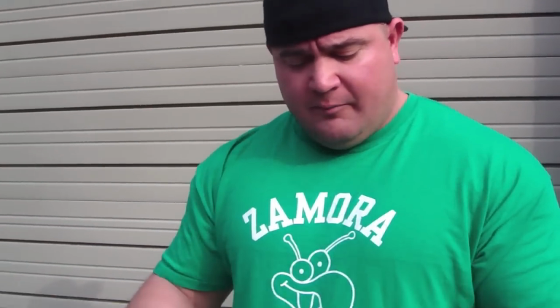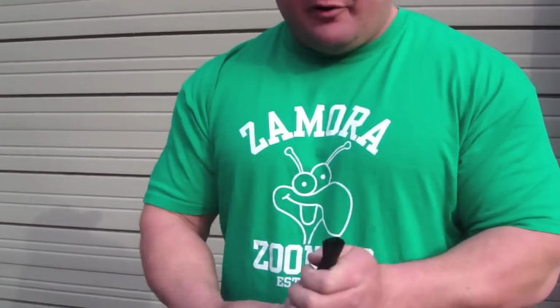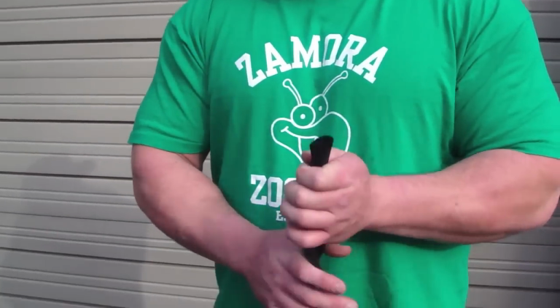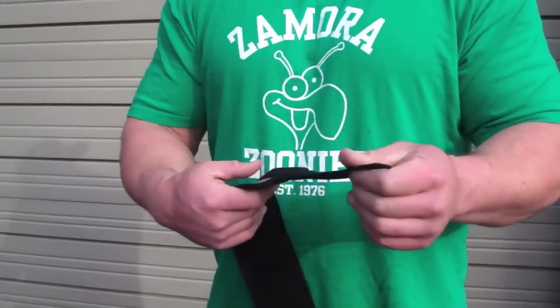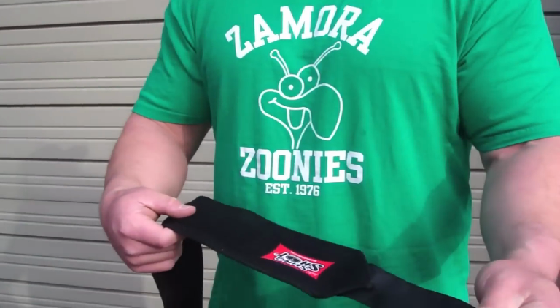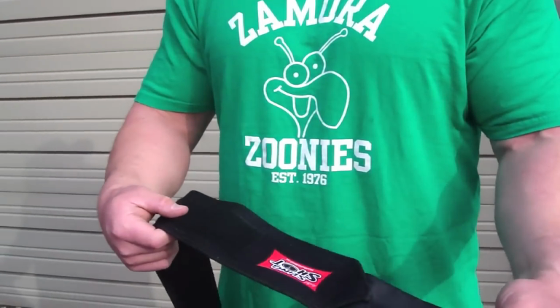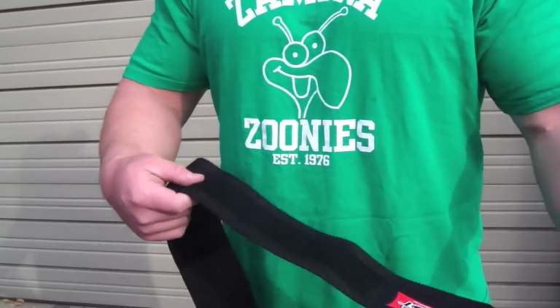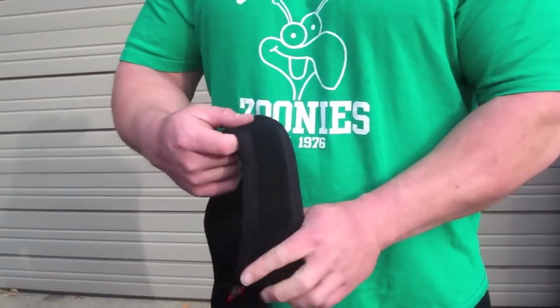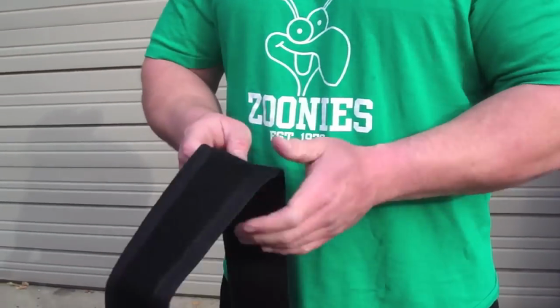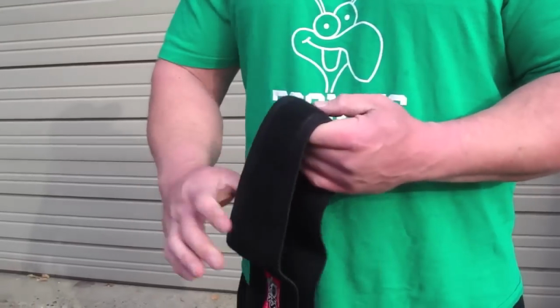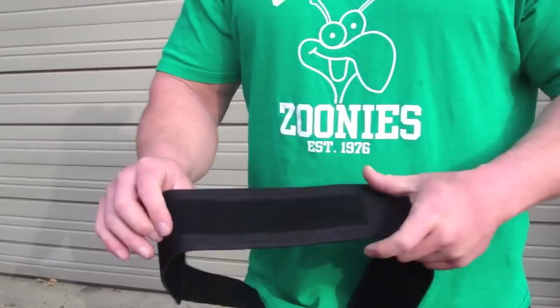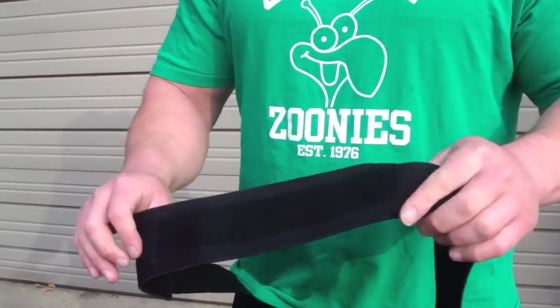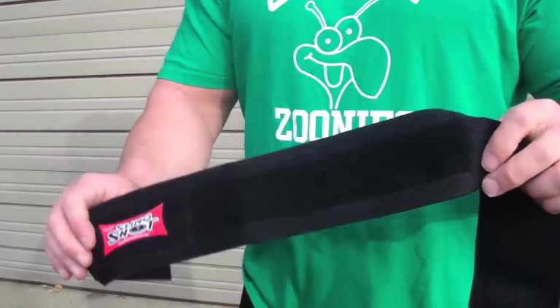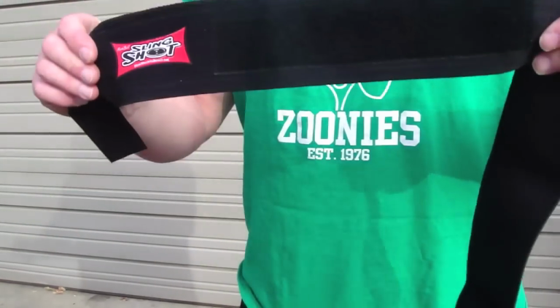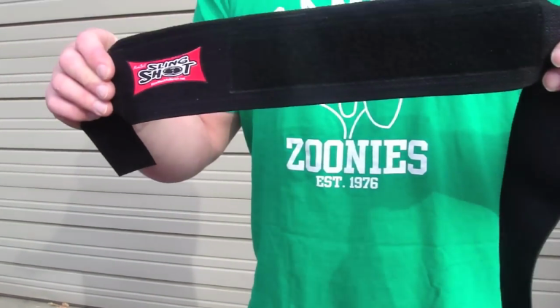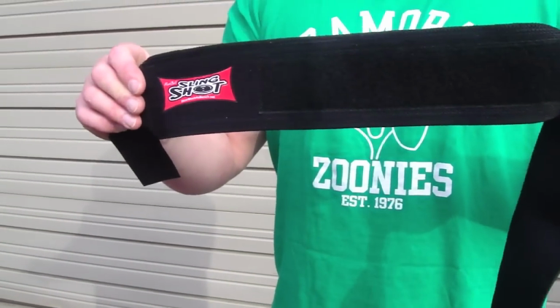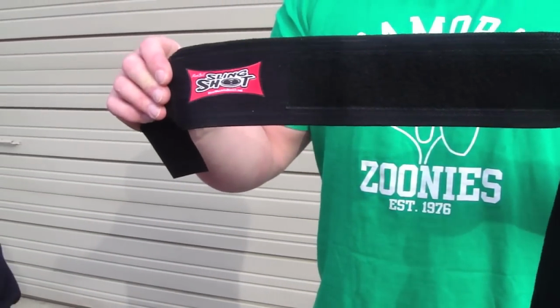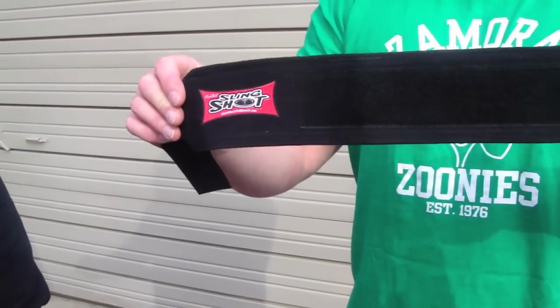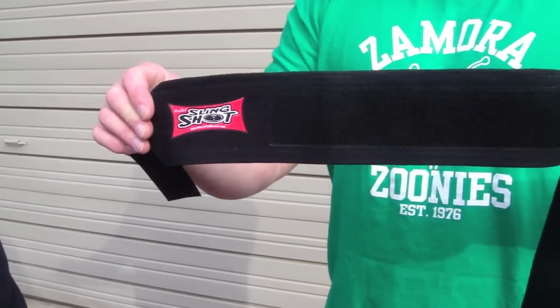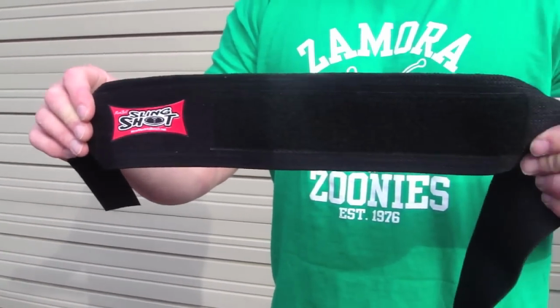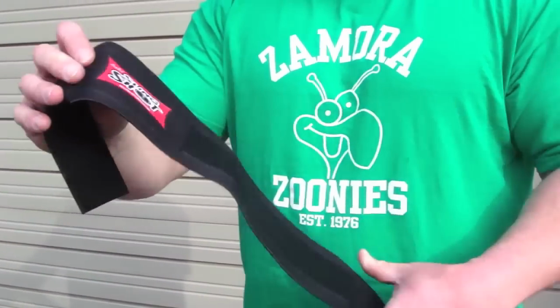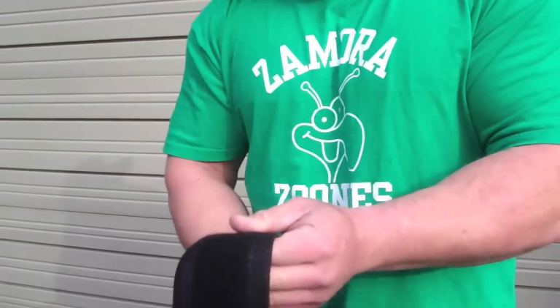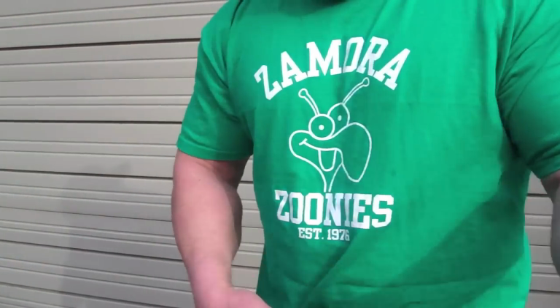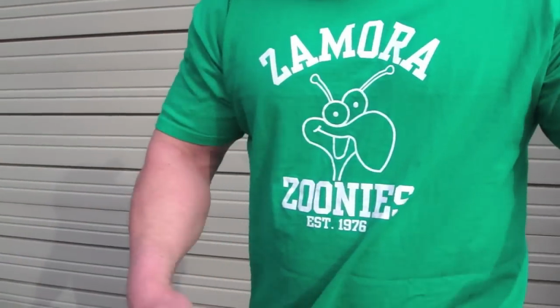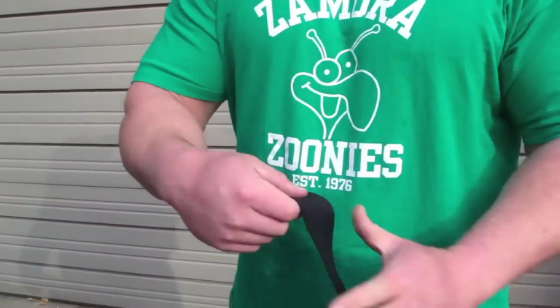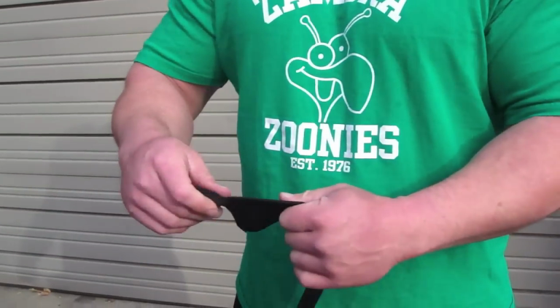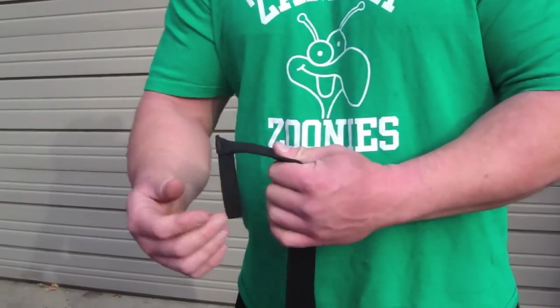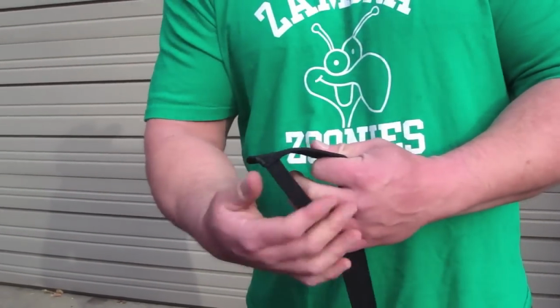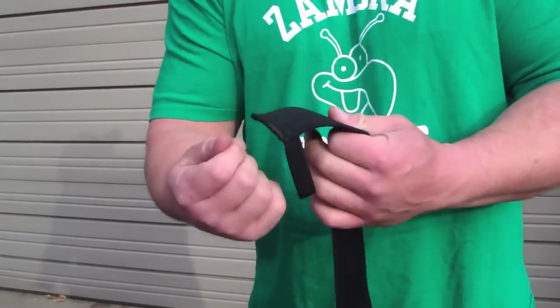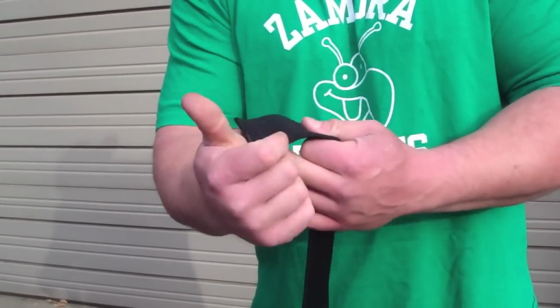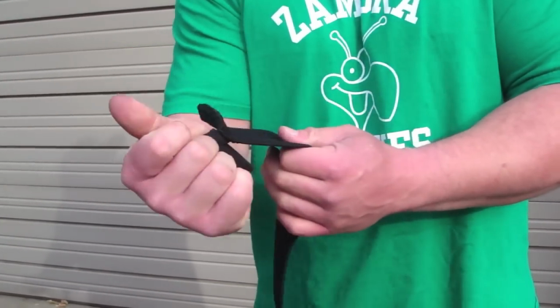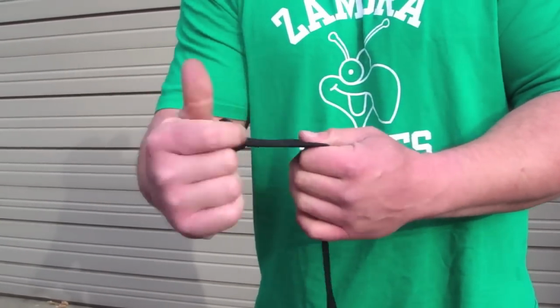What's different about this wrap that separates it from other wraps is the extra-long Velcro that nobody else thought of beforehand for some reason. So you can wrap it on your wrist like normal with a thumb loop — you all know how to do that.